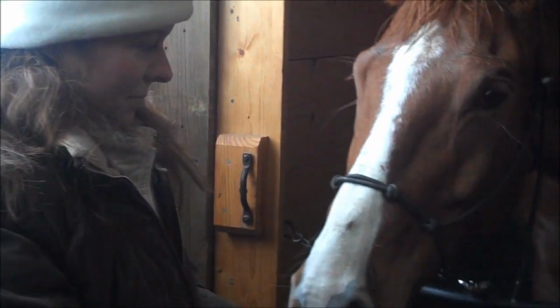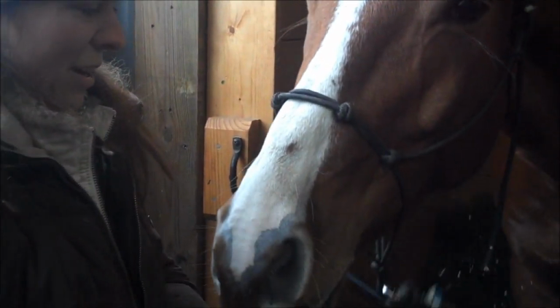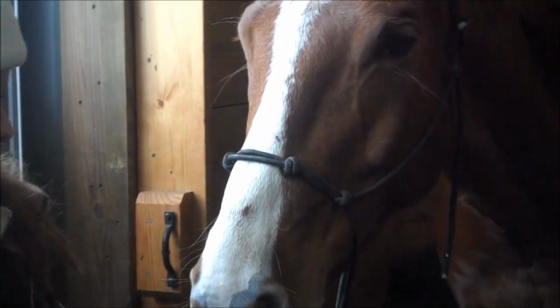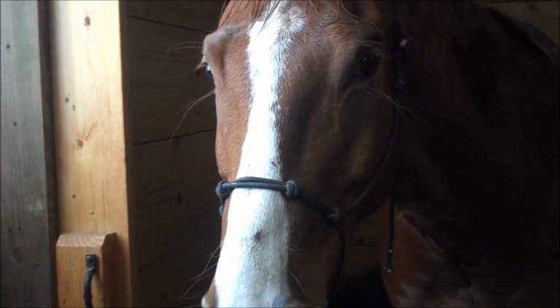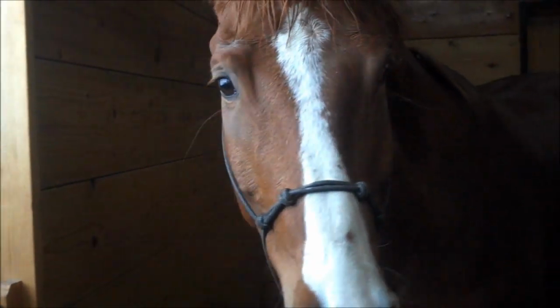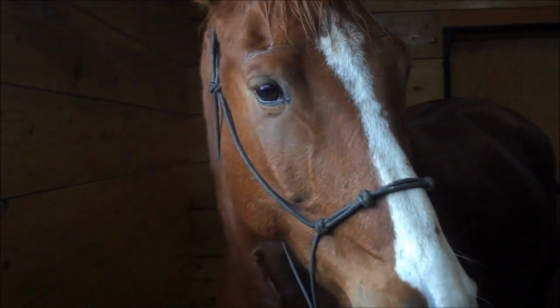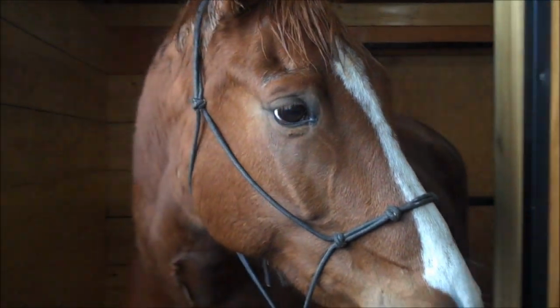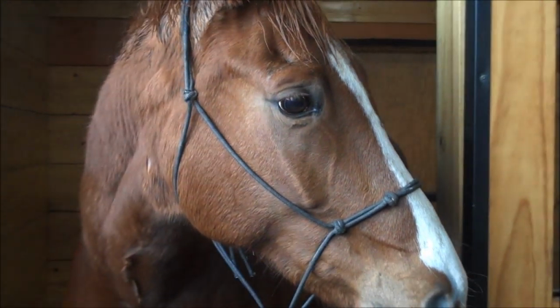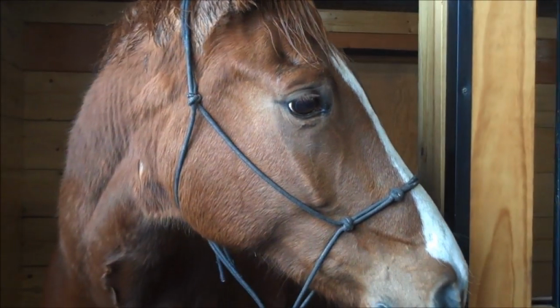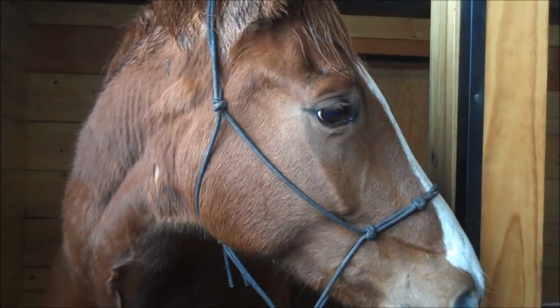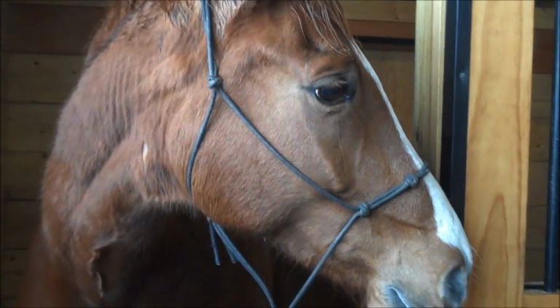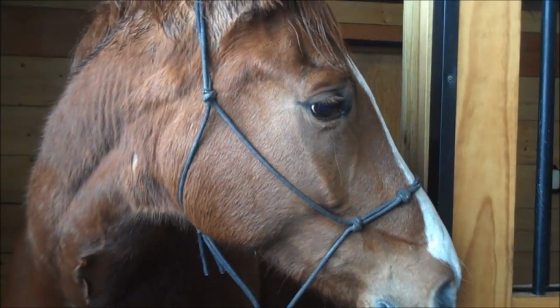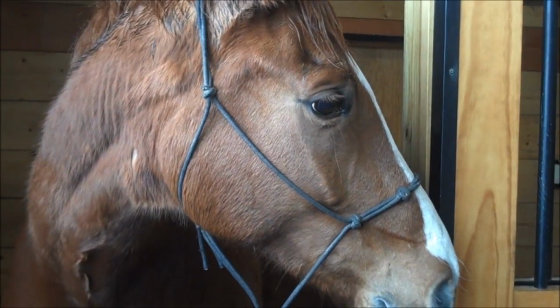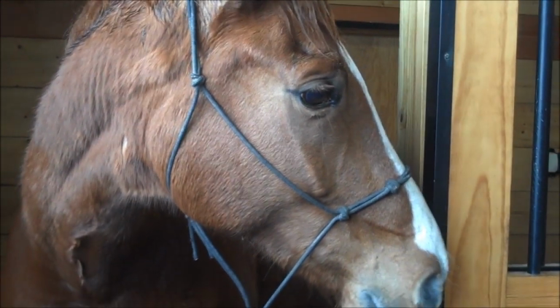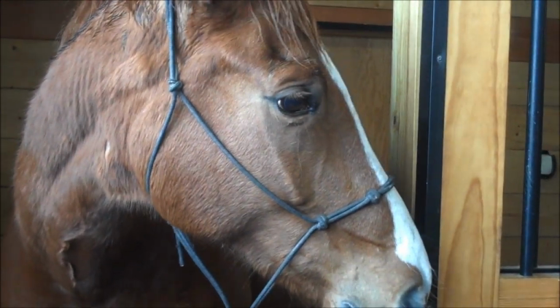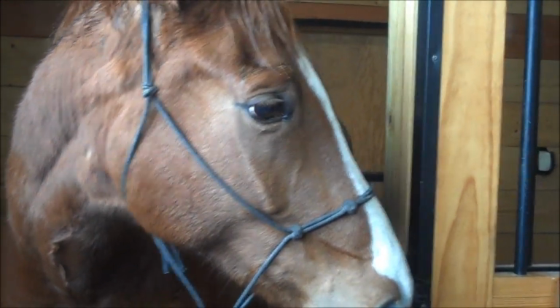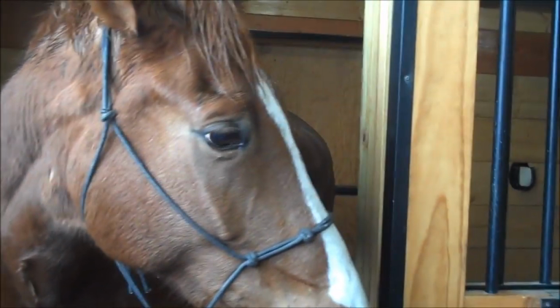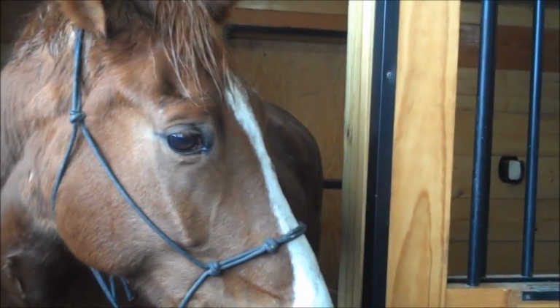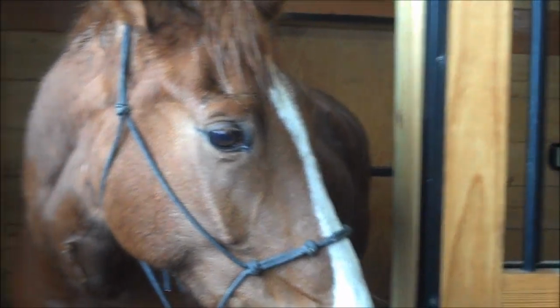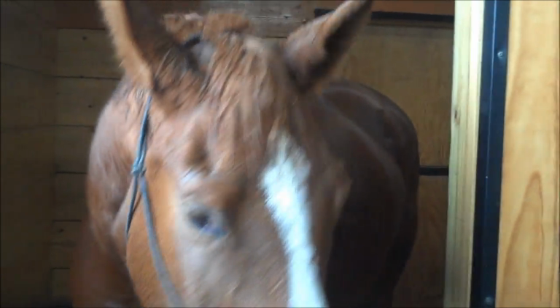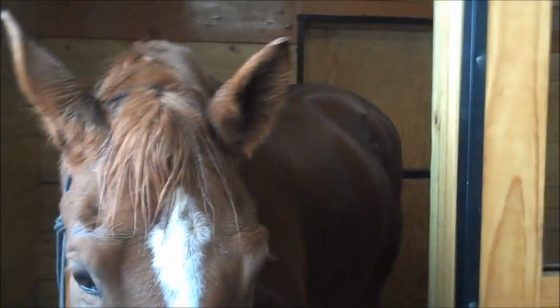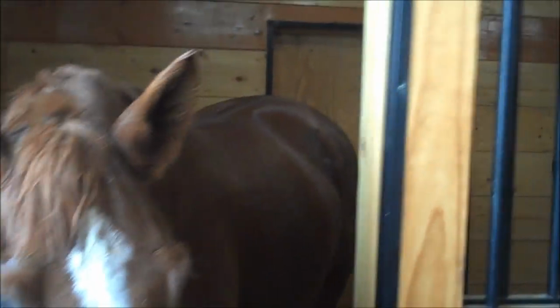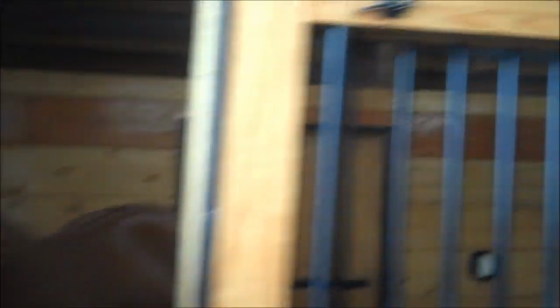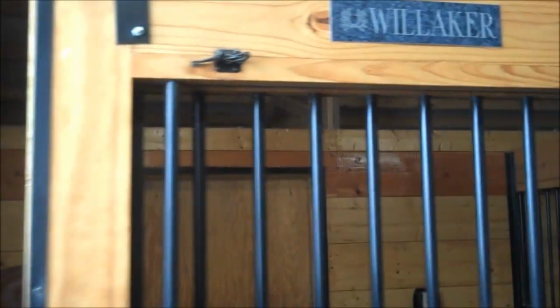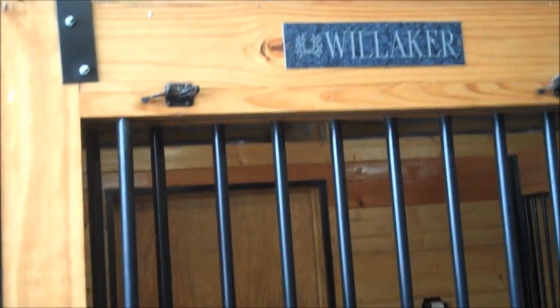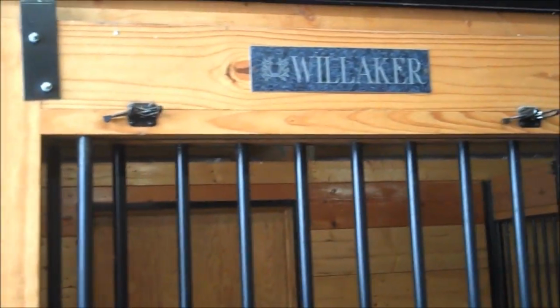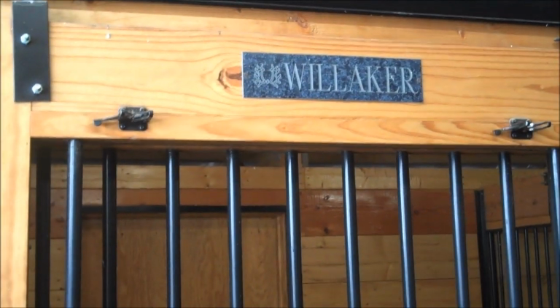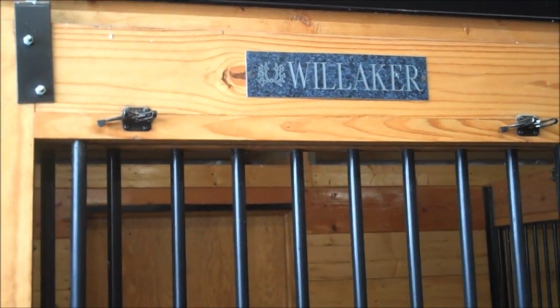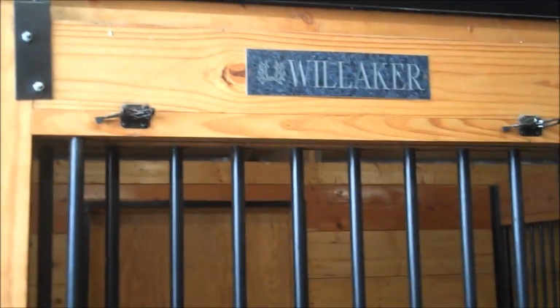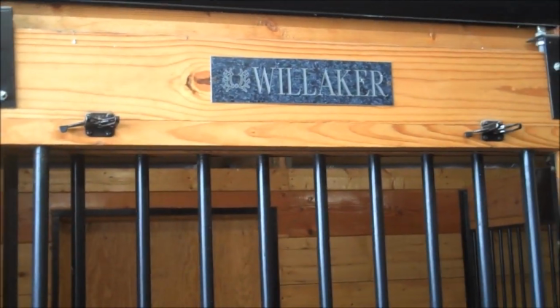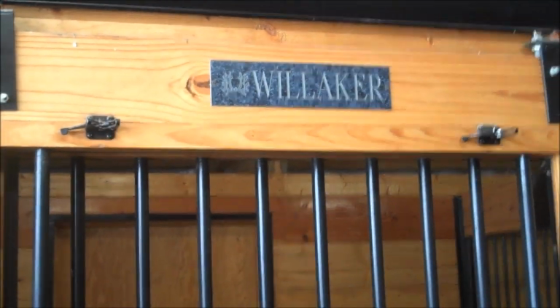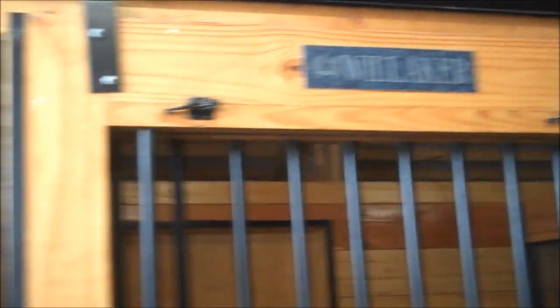Here we are doing Vetiver. What's his name? This is Williker. Is this Williker? Yeah, this is Williker. Oh yeah, there's his name on his stall right there.